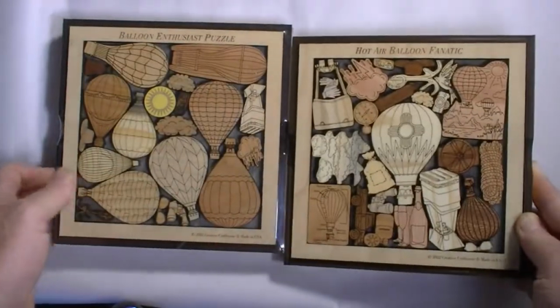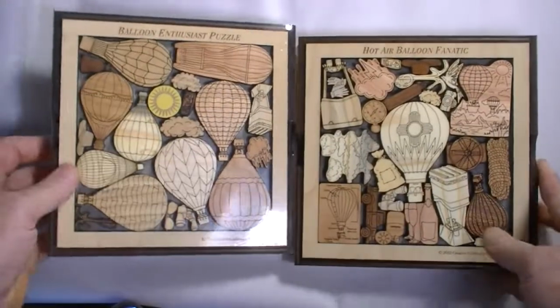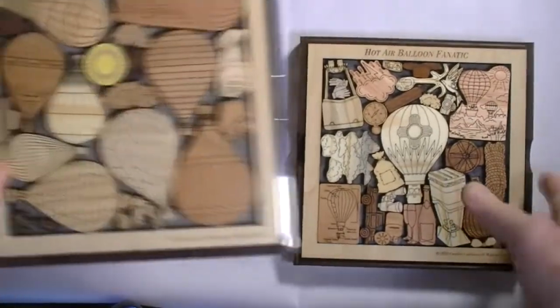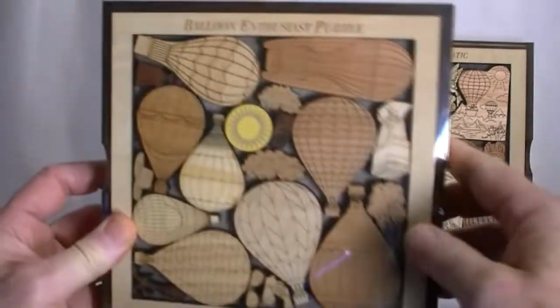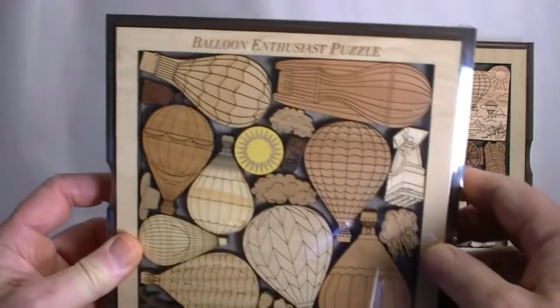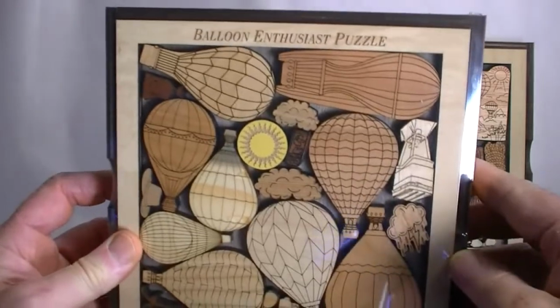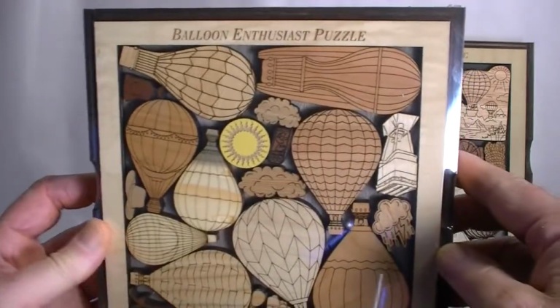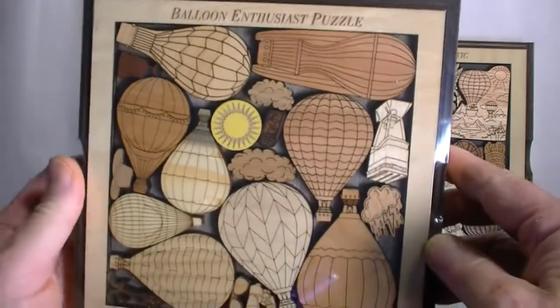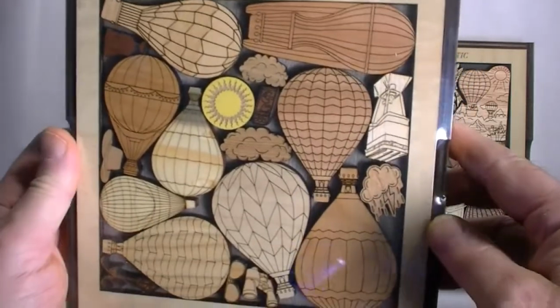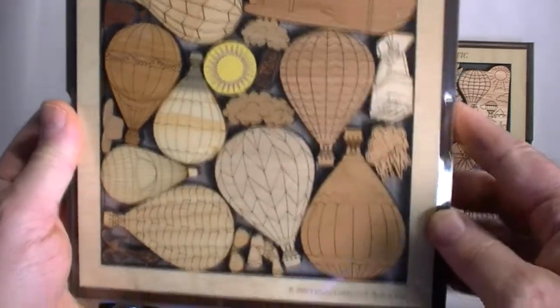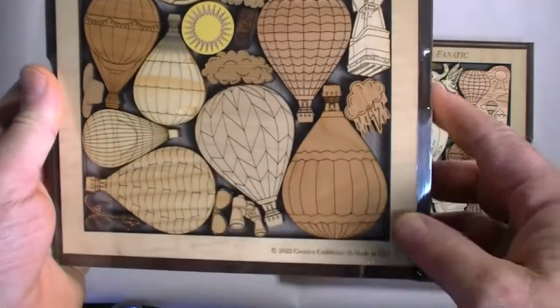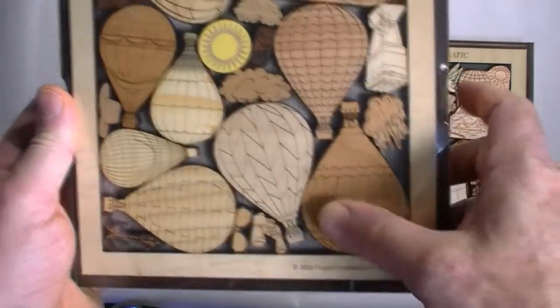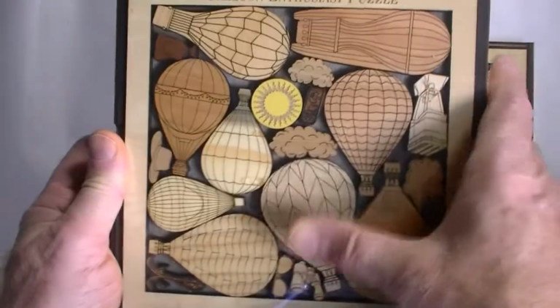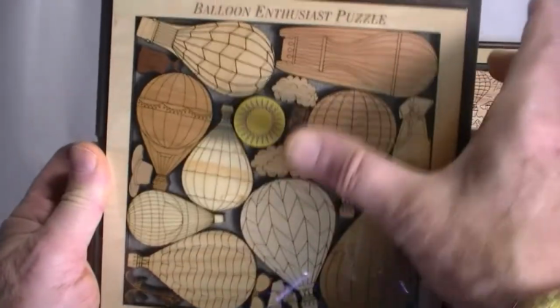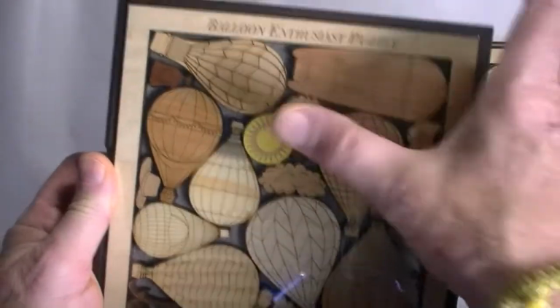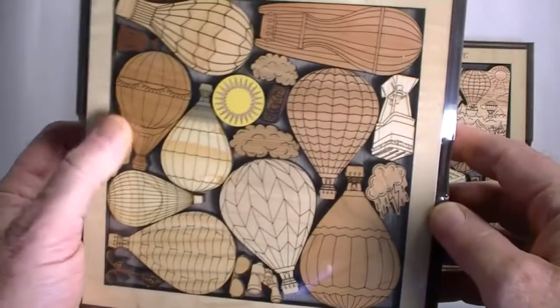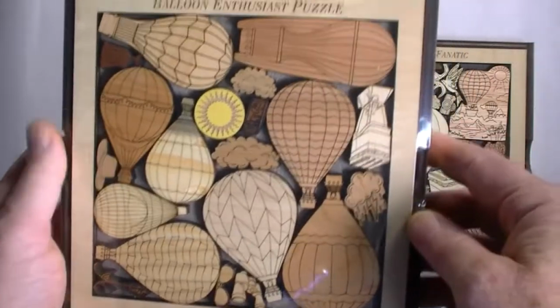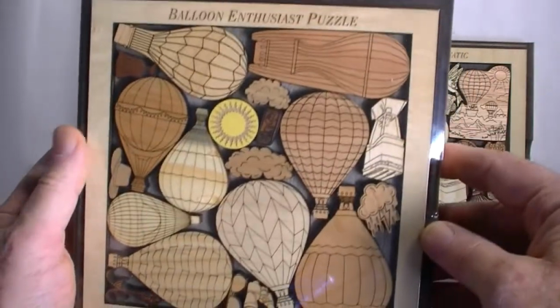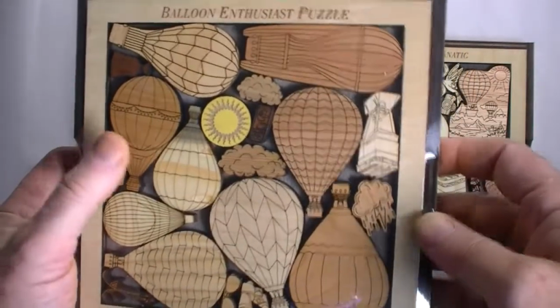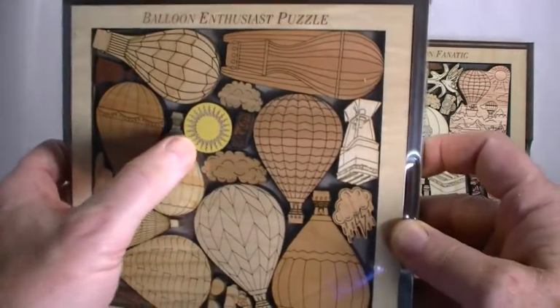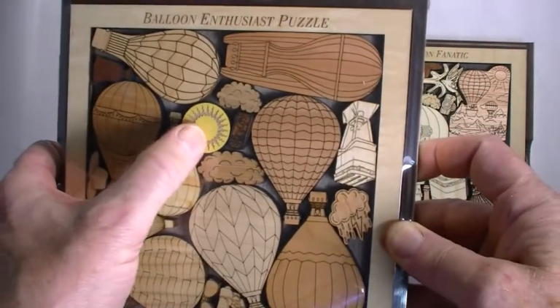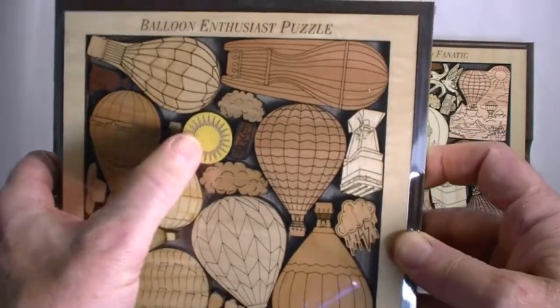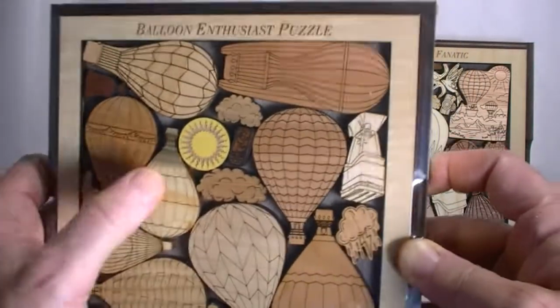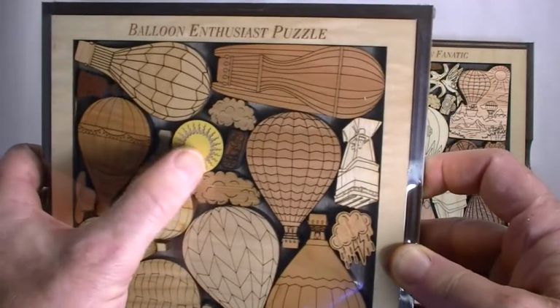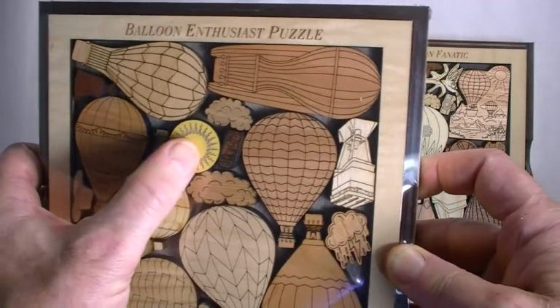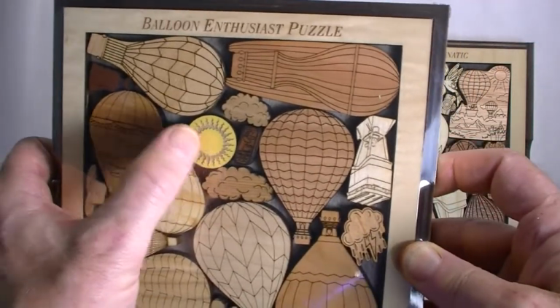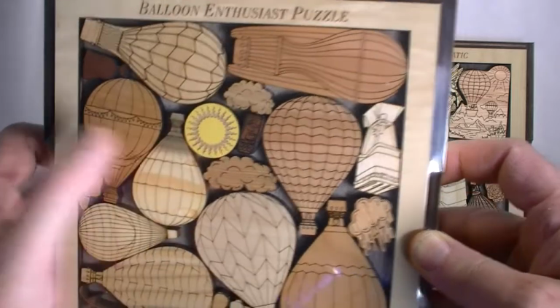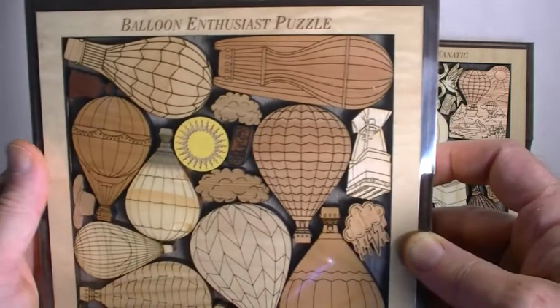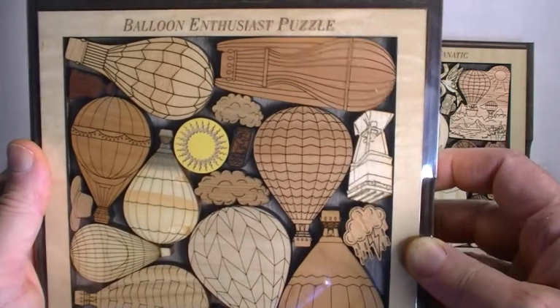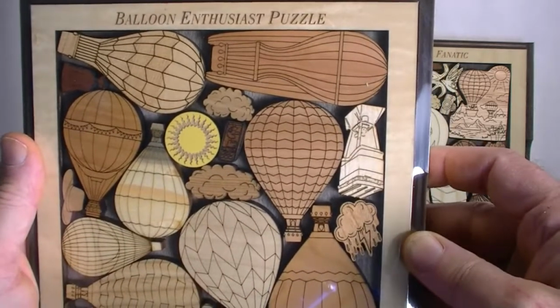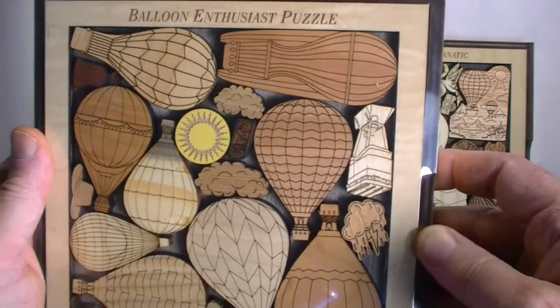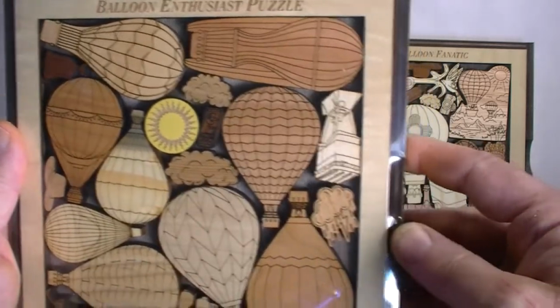And then the balloon enthusiast model, where you just see a whole bunch of different types of balloon patterns. This is actually maple, and it's got an acrylic stain on it to give it that yellow.